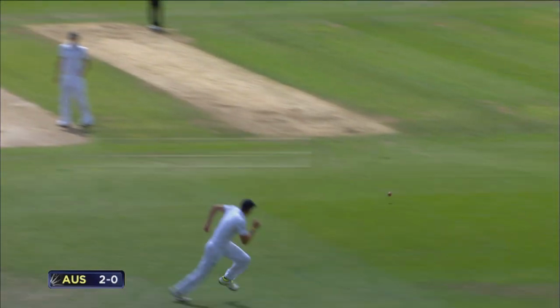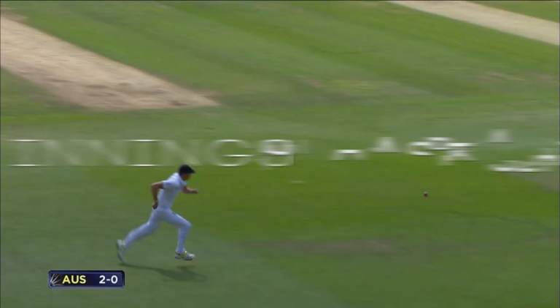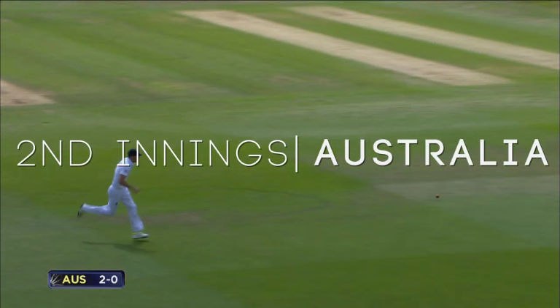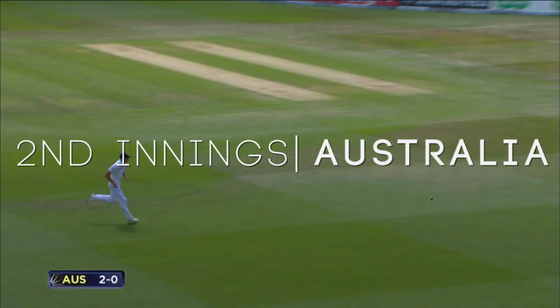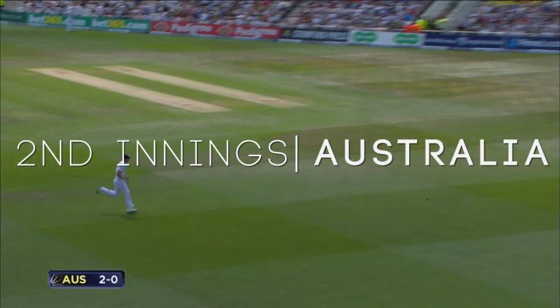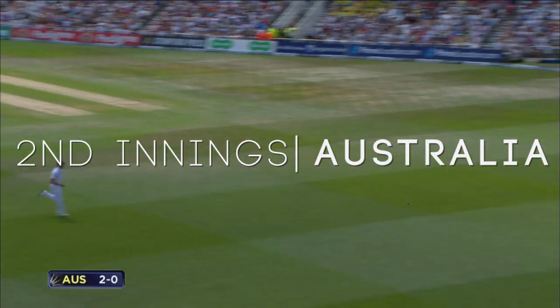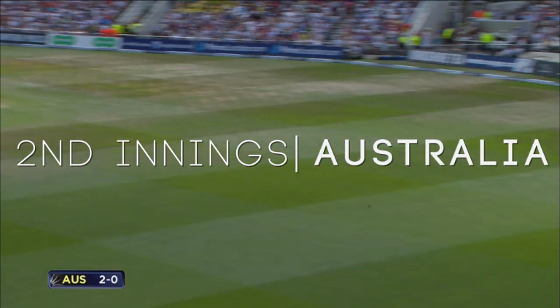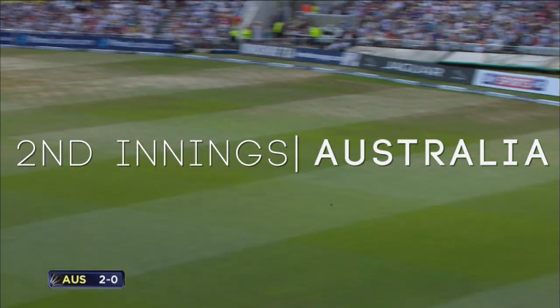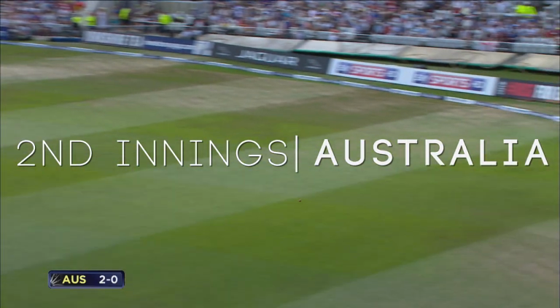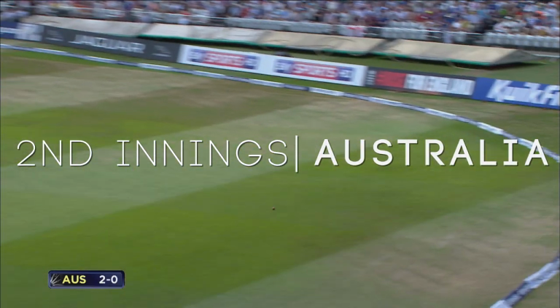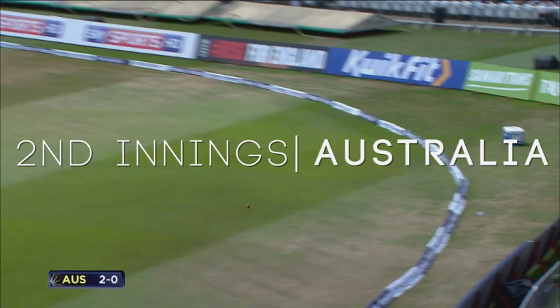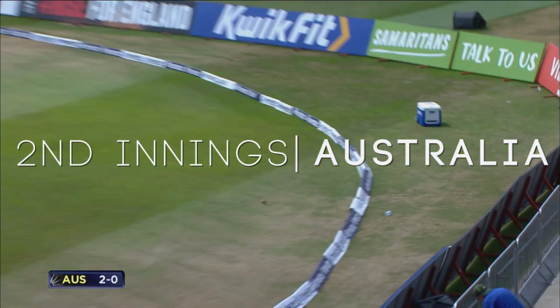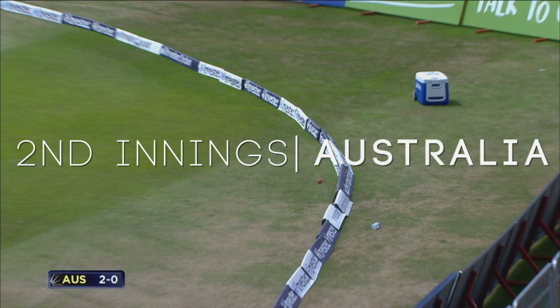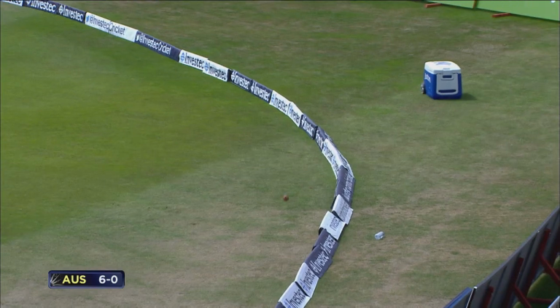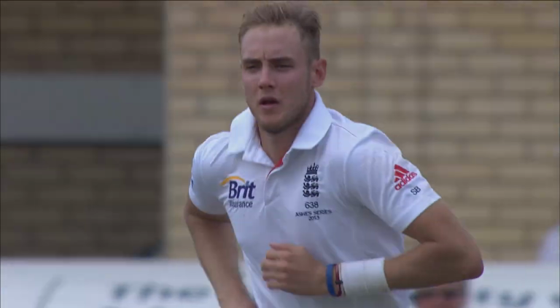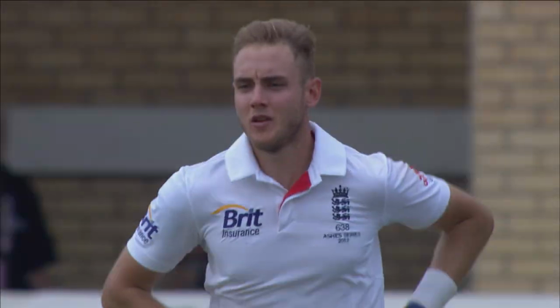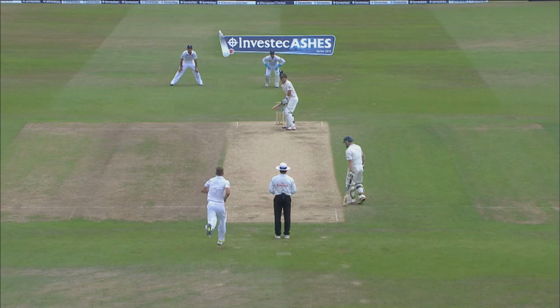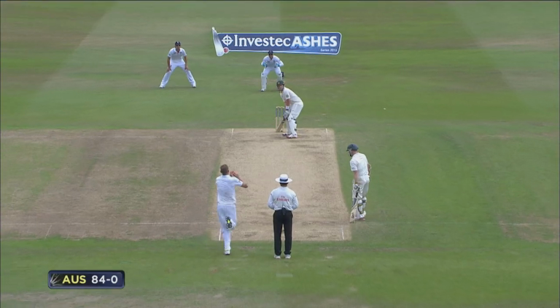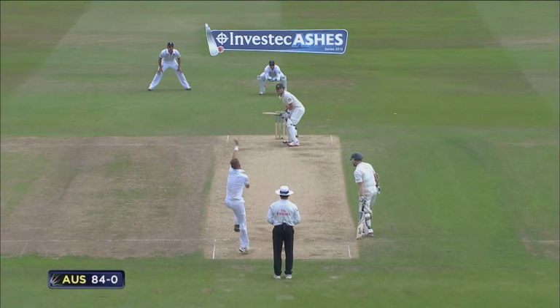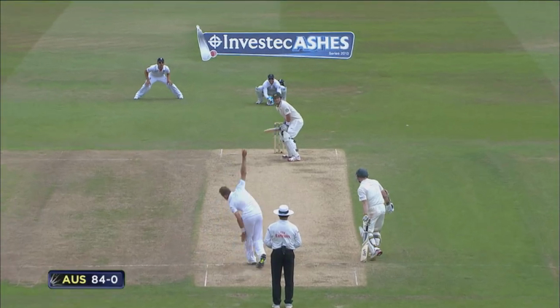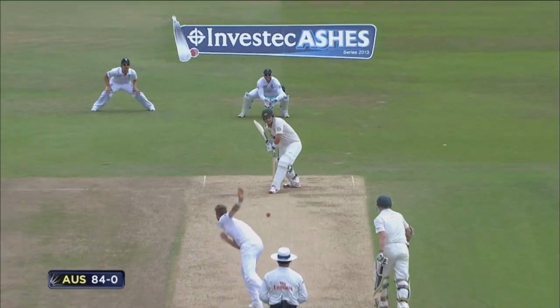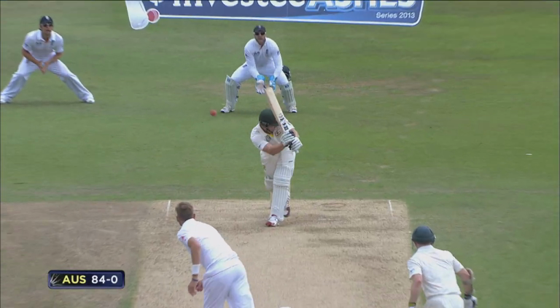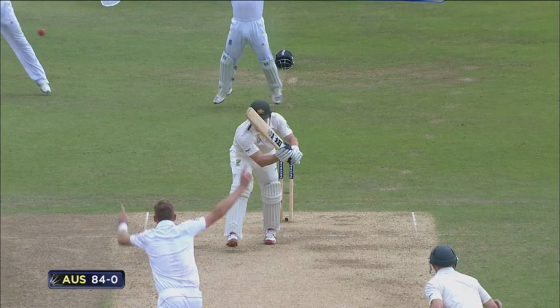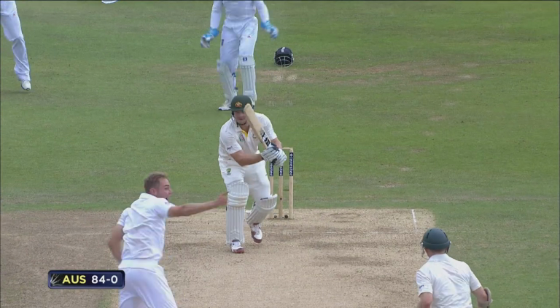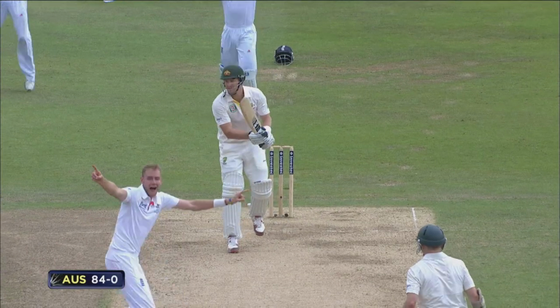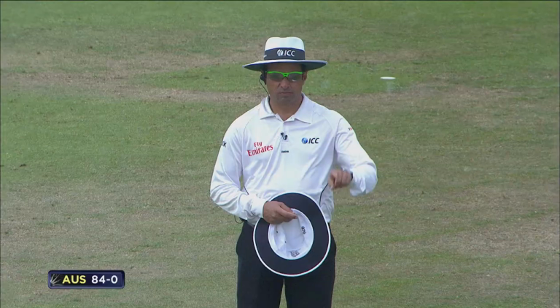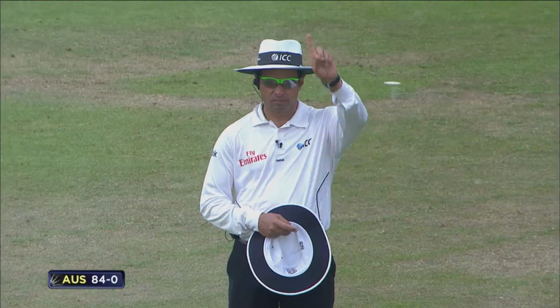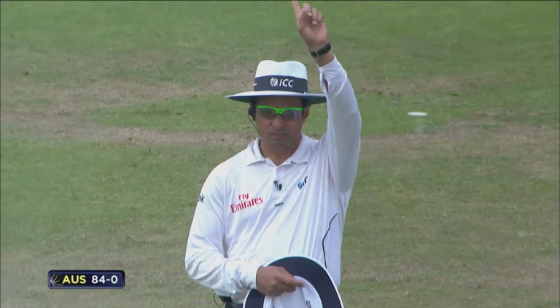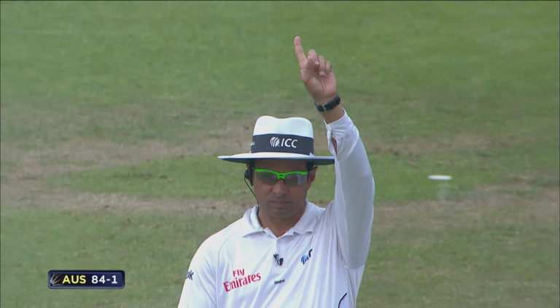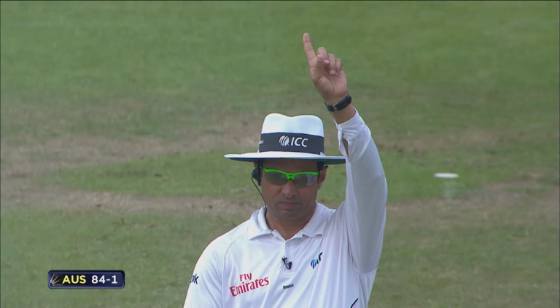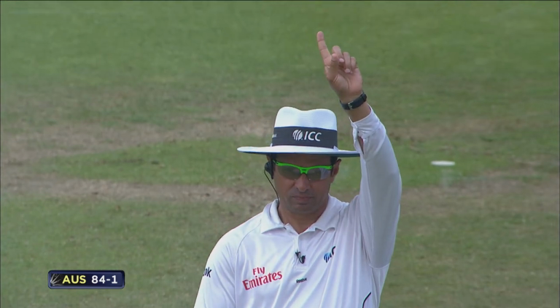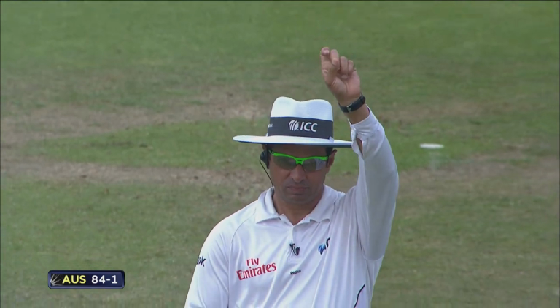Beautiful shot from Shane Watson, playing across that front pad. That's out LBW — yes, had to be!